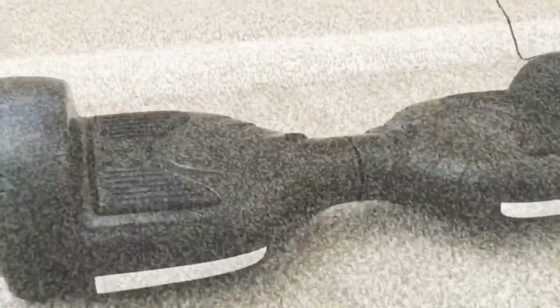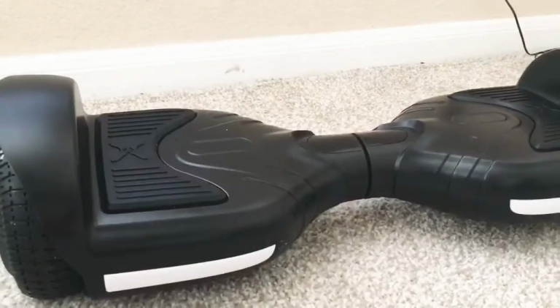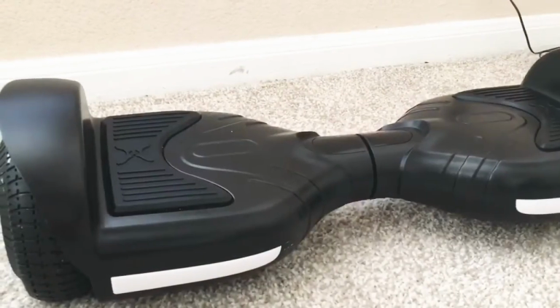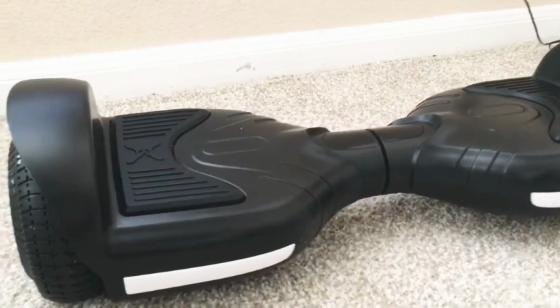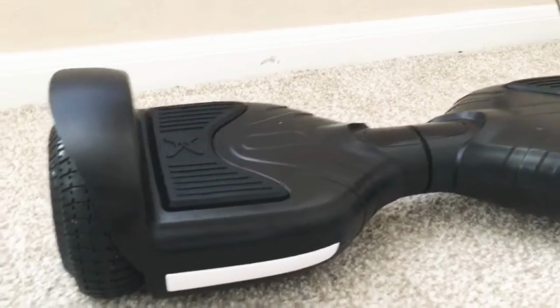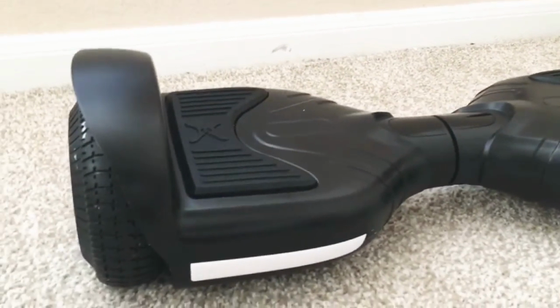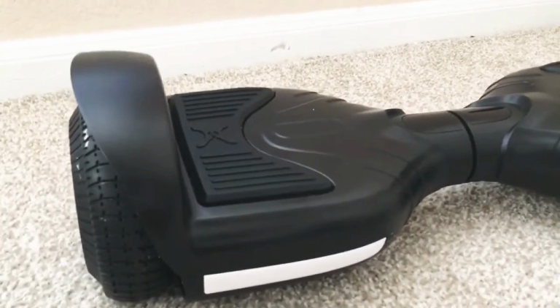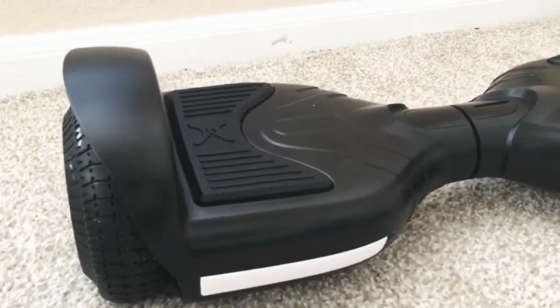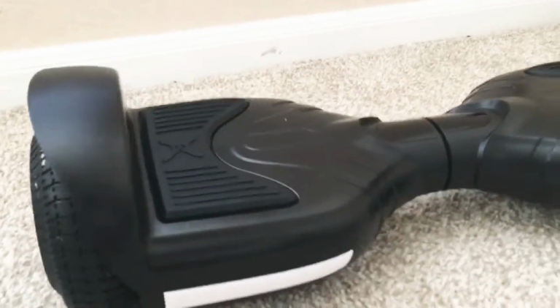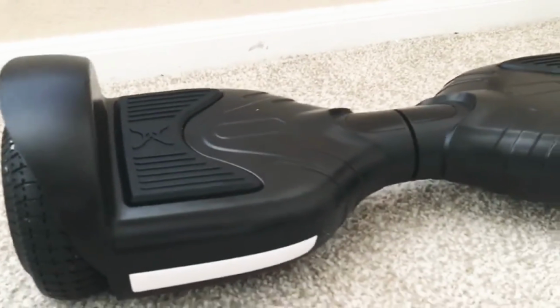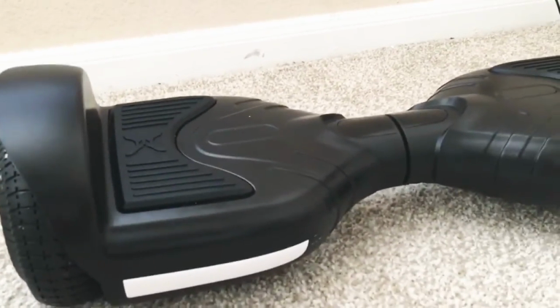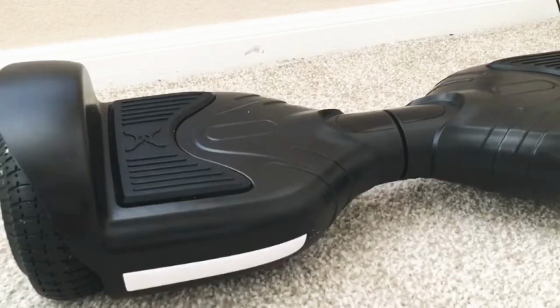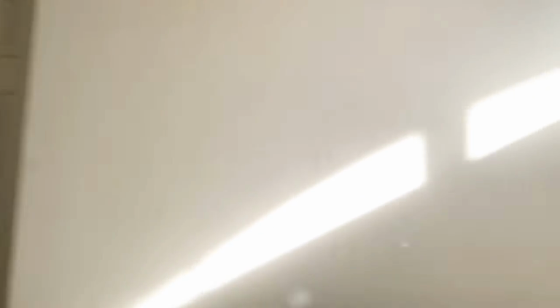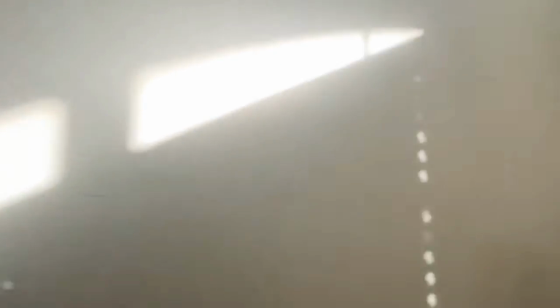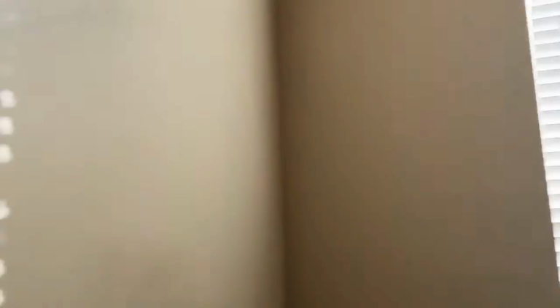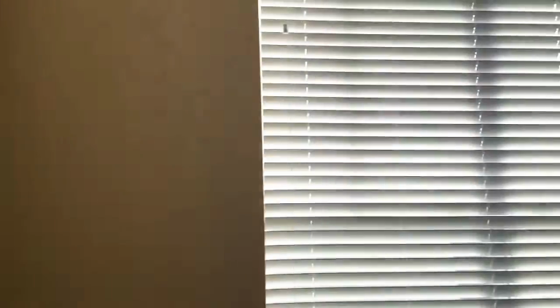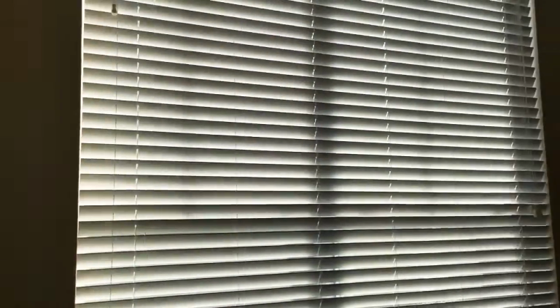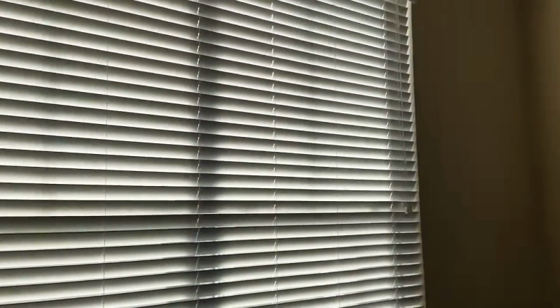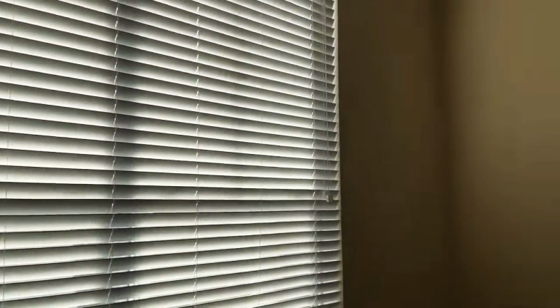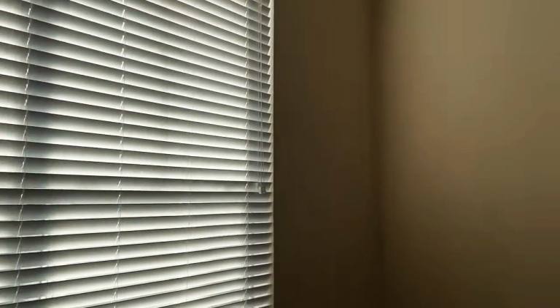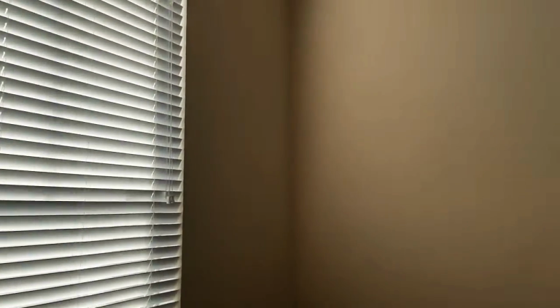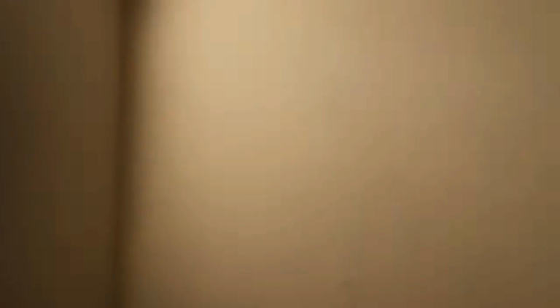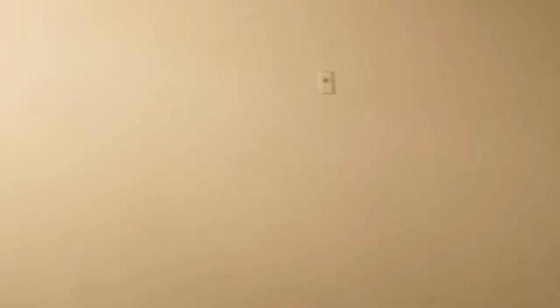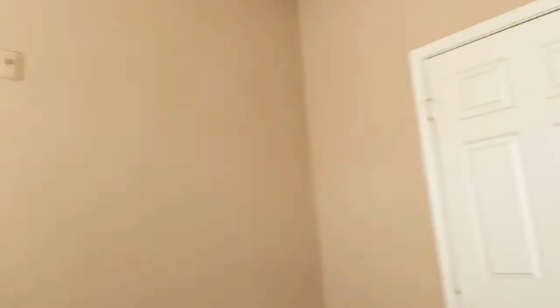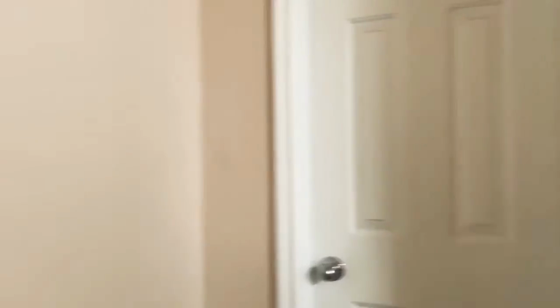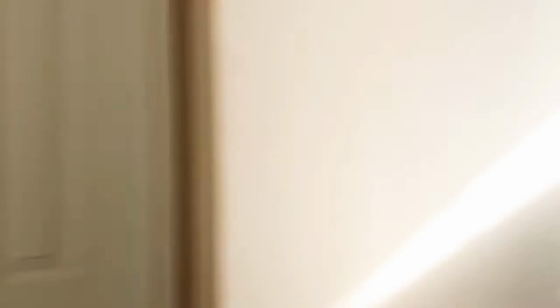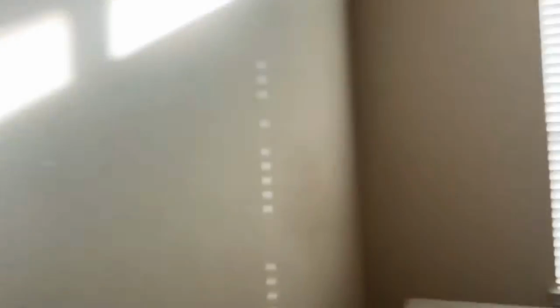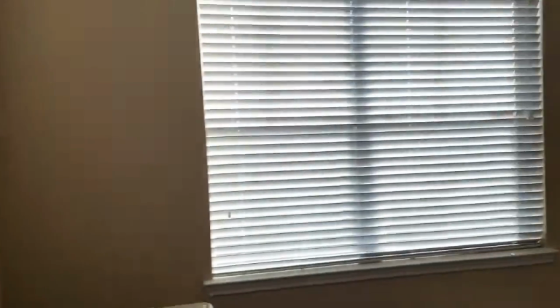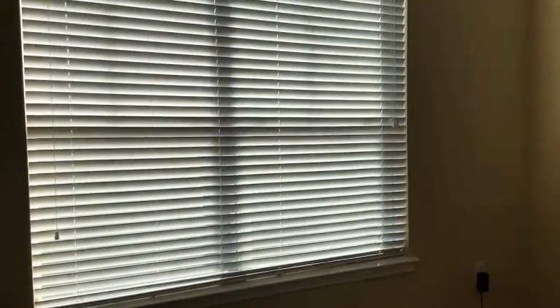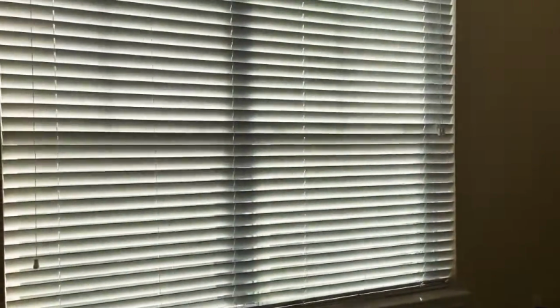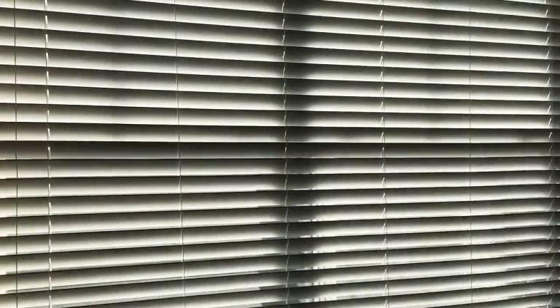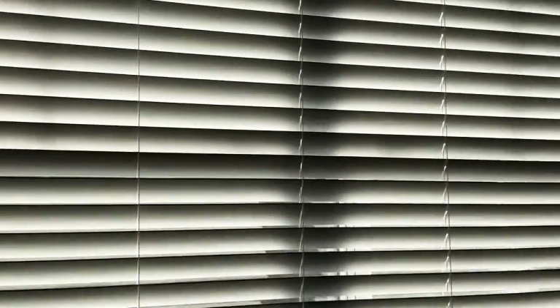Now let's see the ability of this hoverboard. Let me get my camera on me — and this is how fast the hoverboard goes.